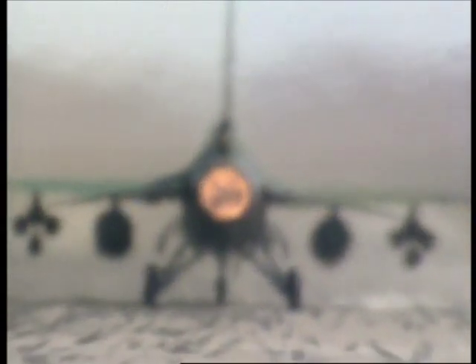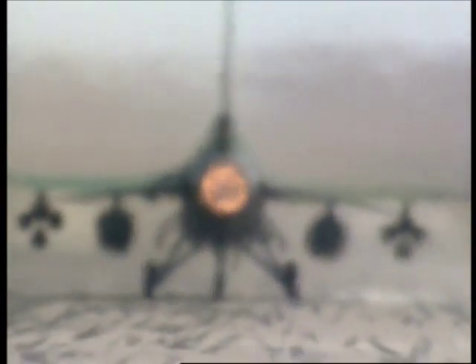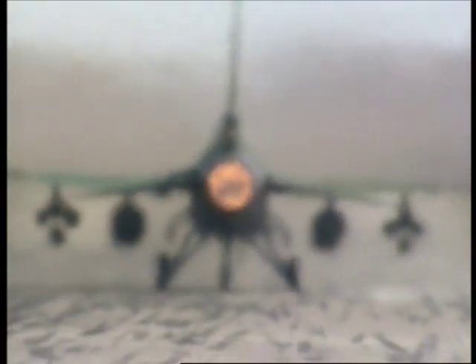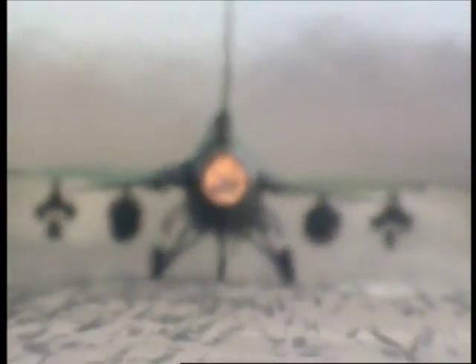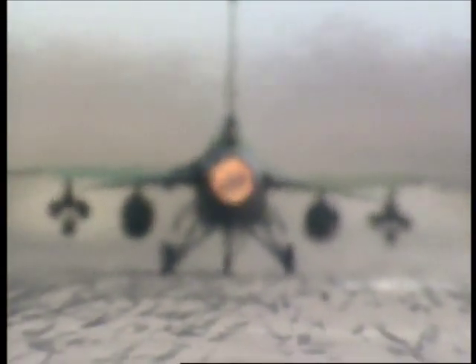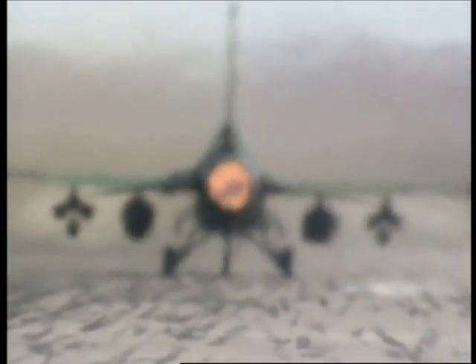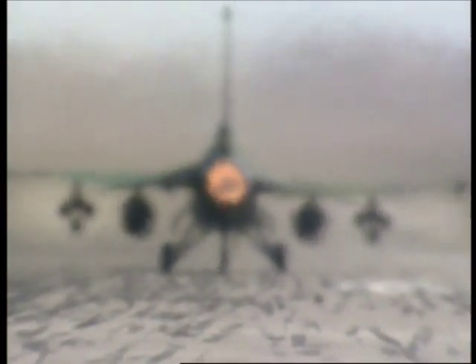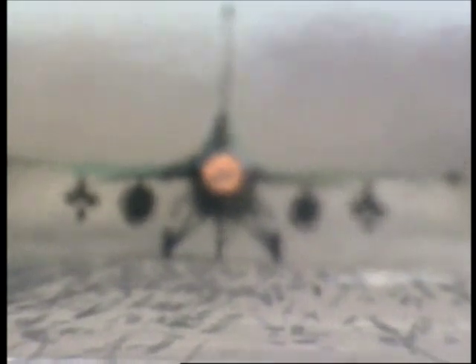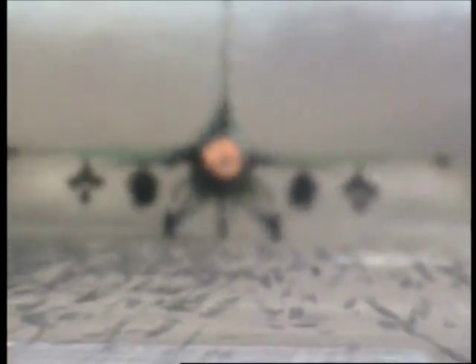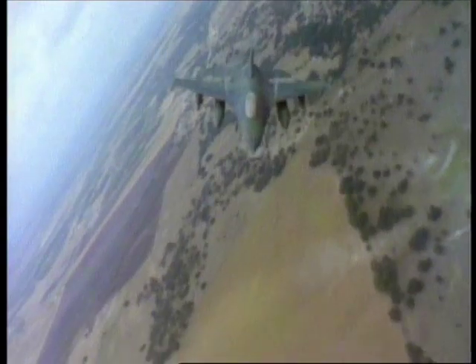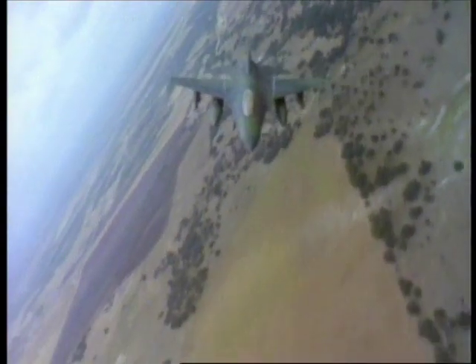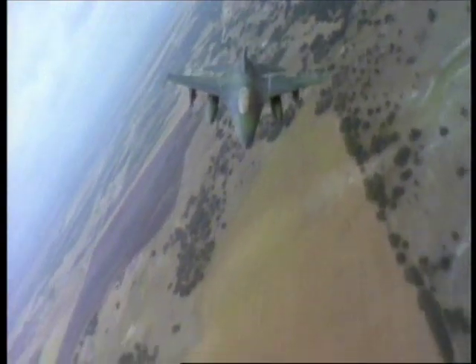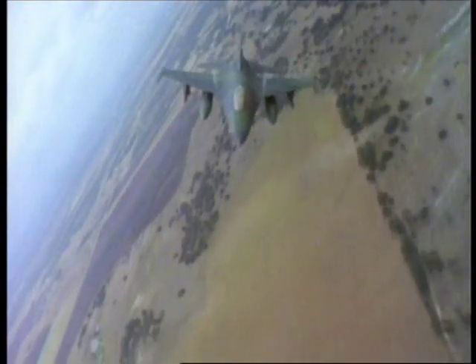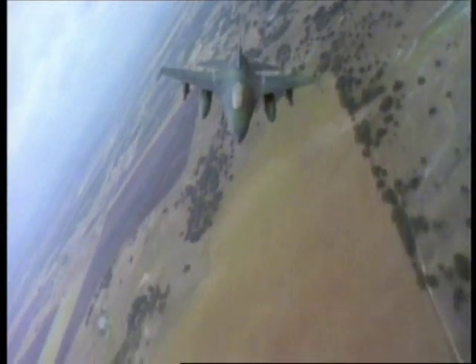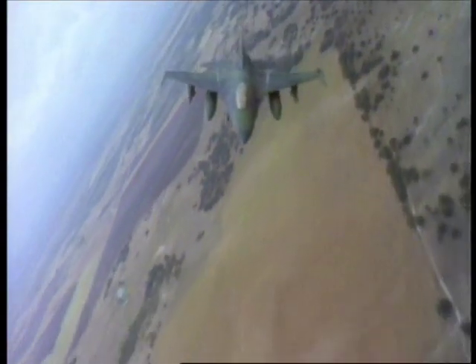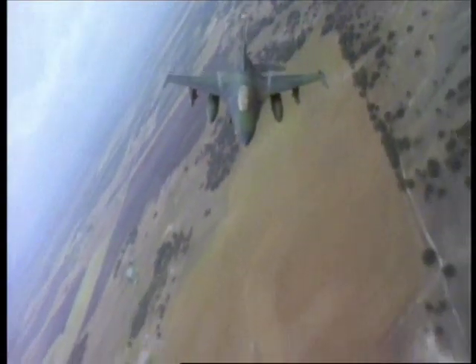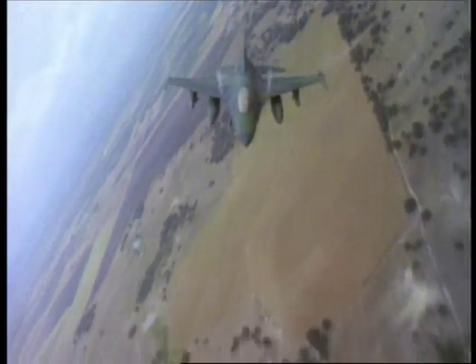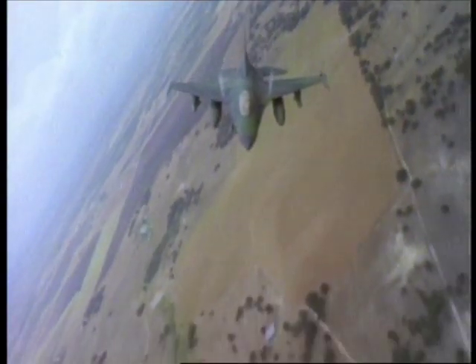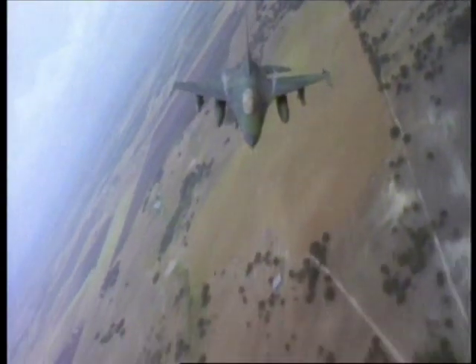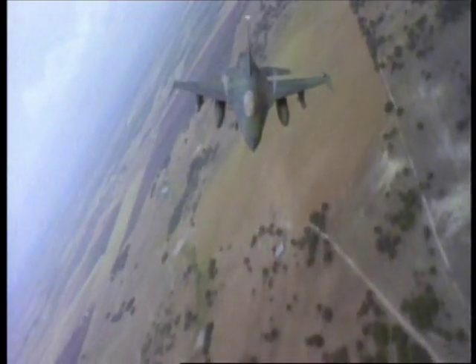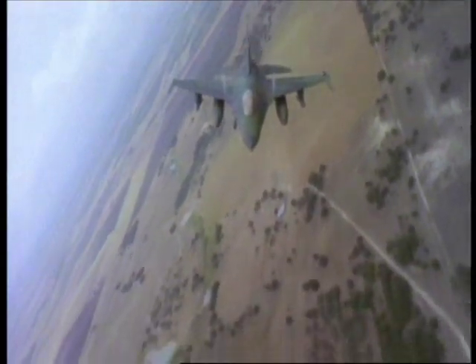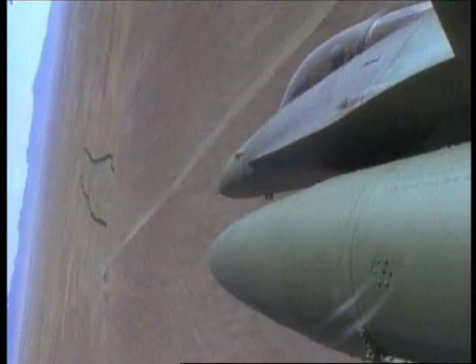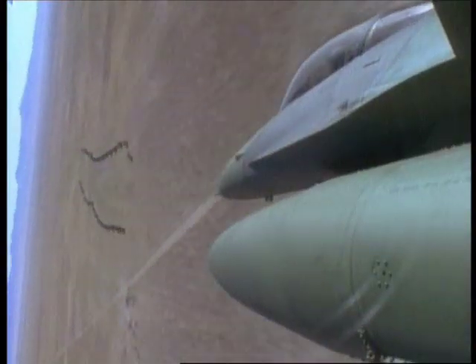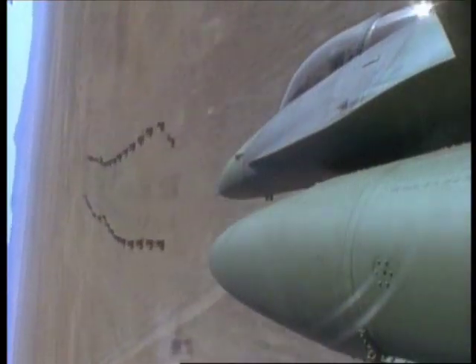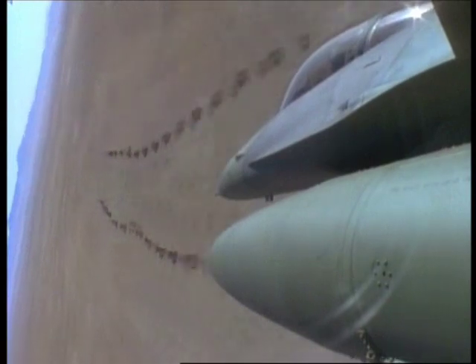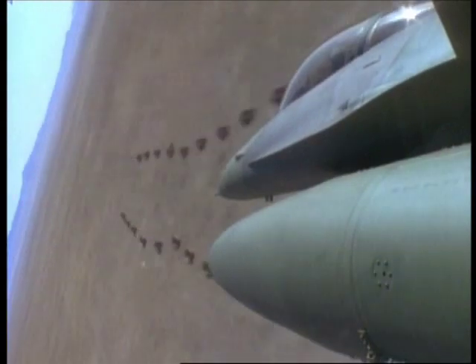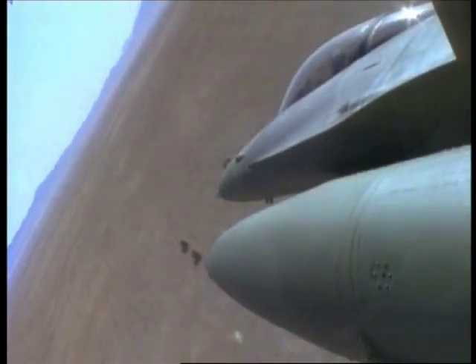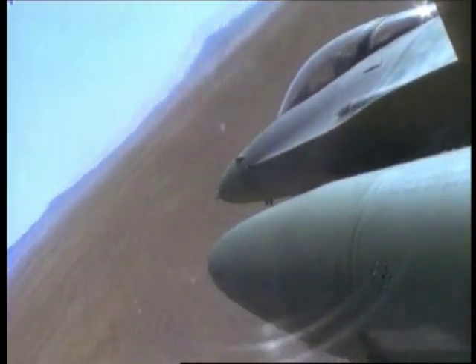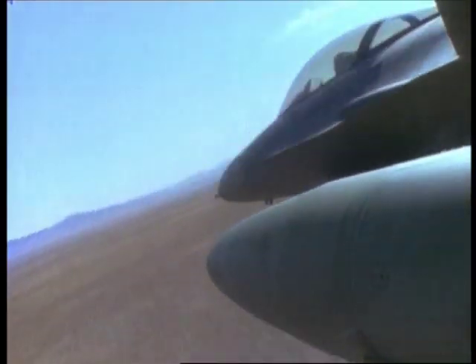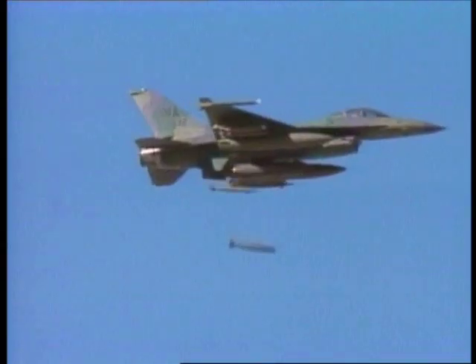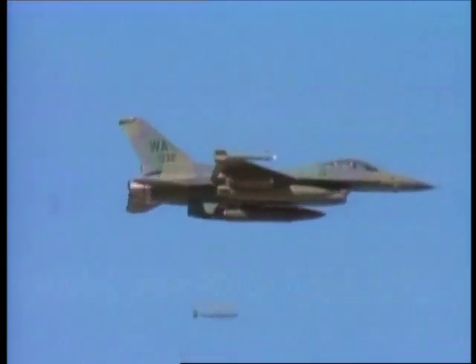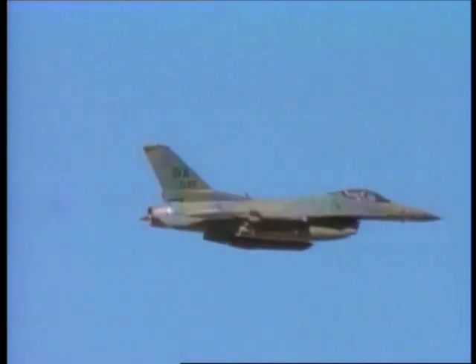More recently, the F-16 fighter plane has taken on the role of tank buster. It is much more maneuverable and can get away to safety faster.